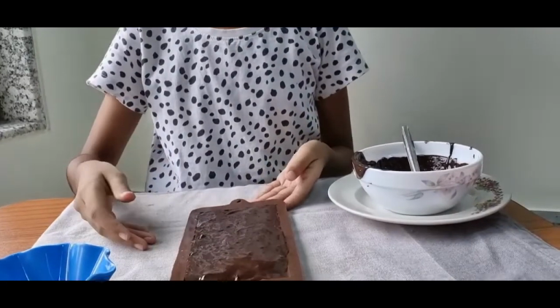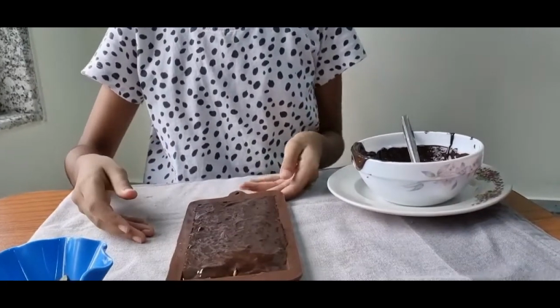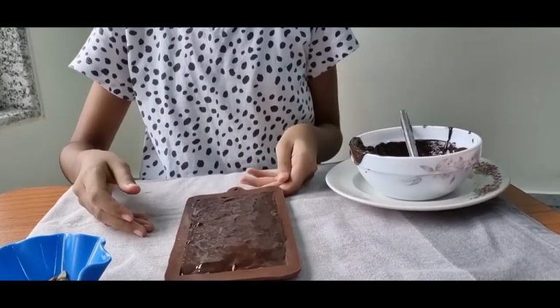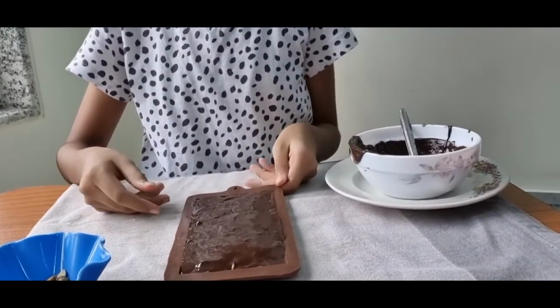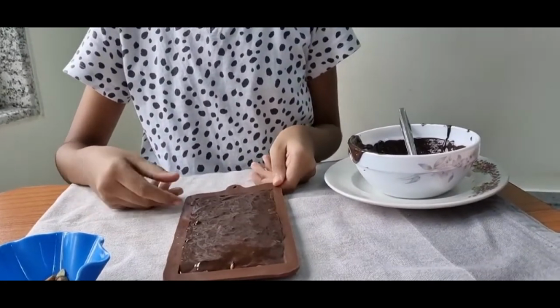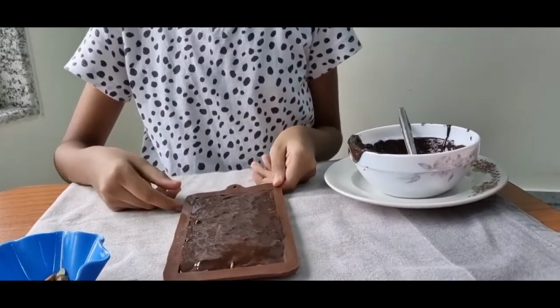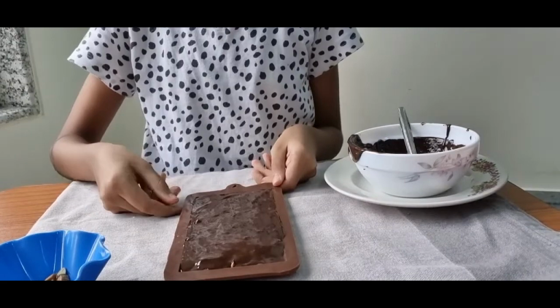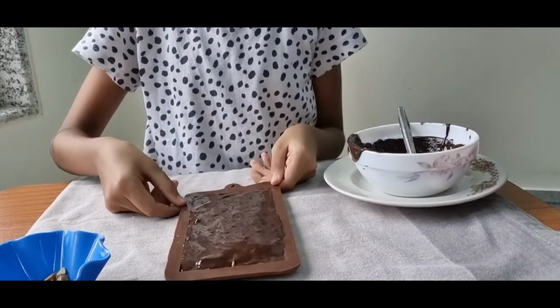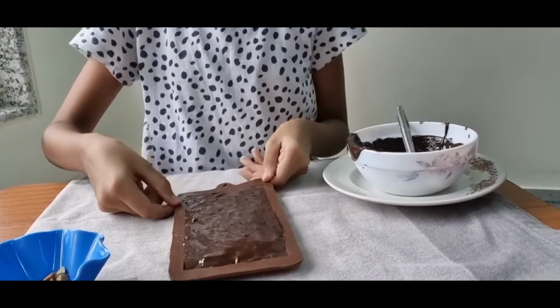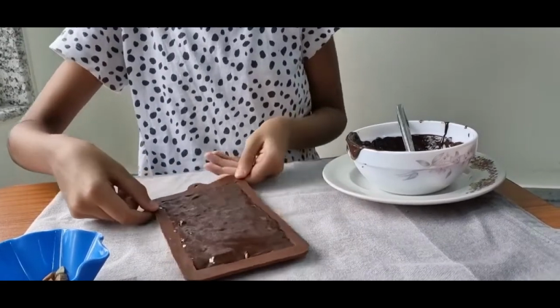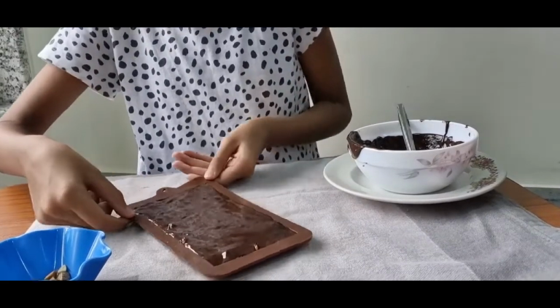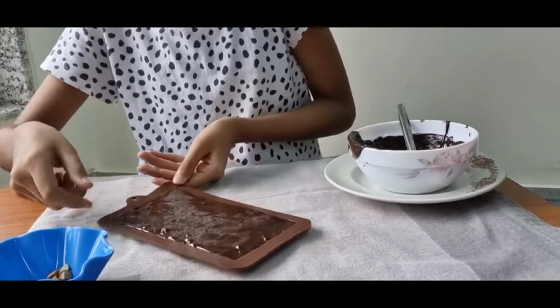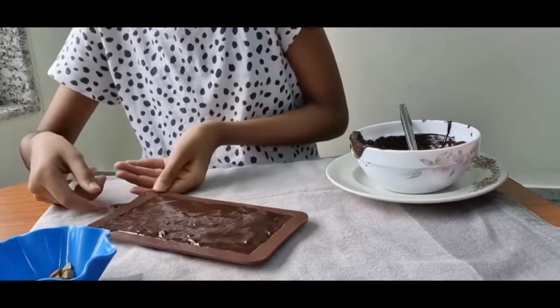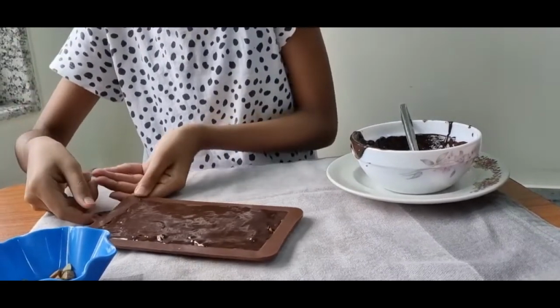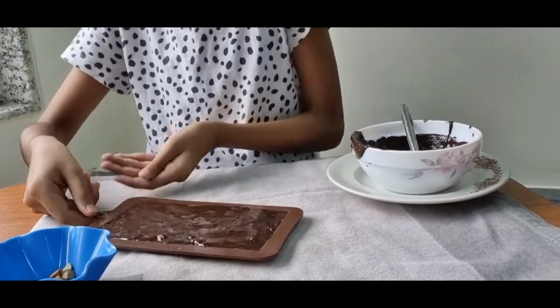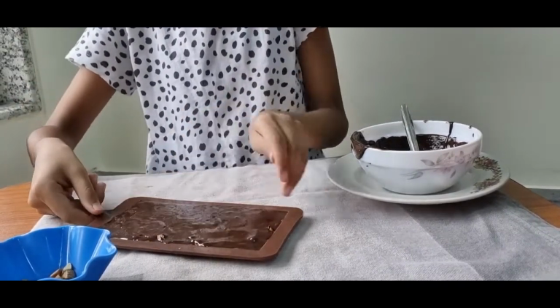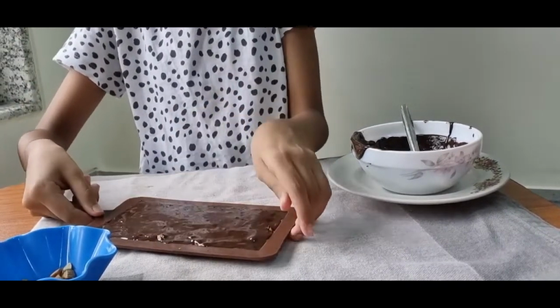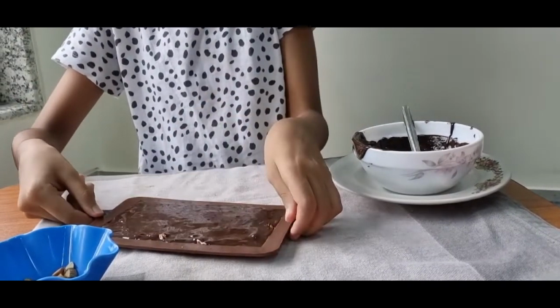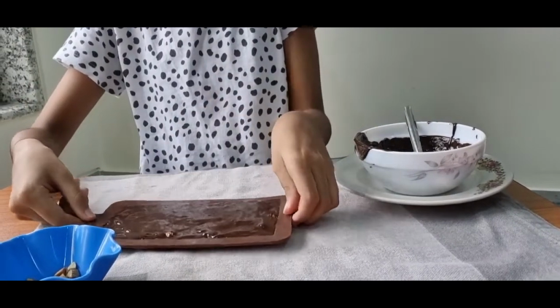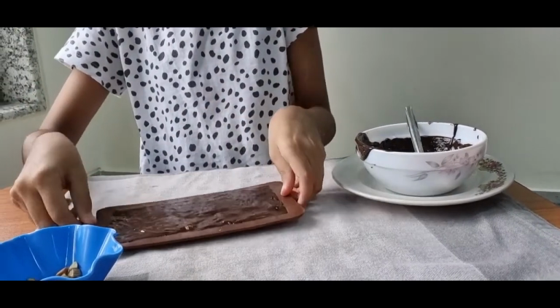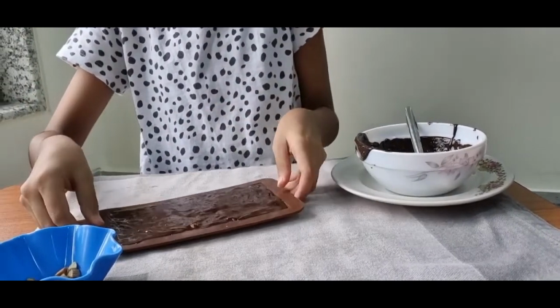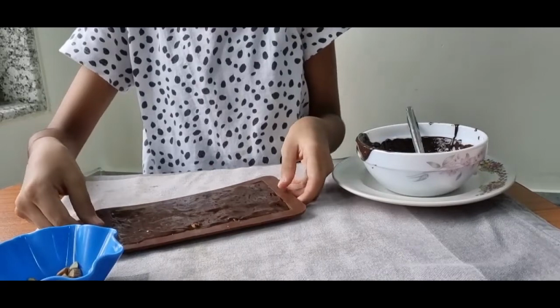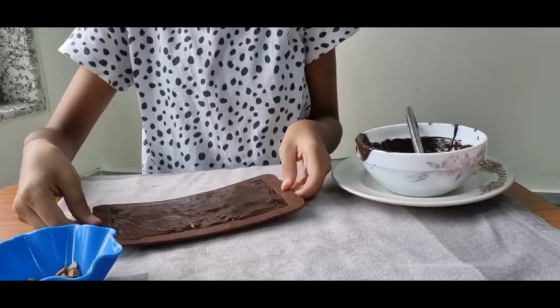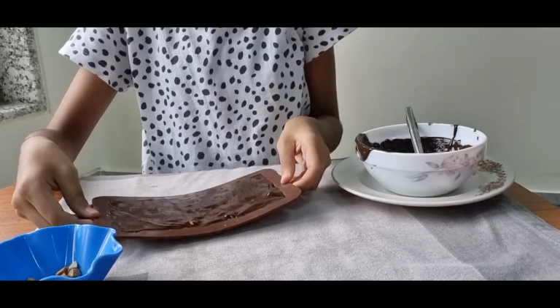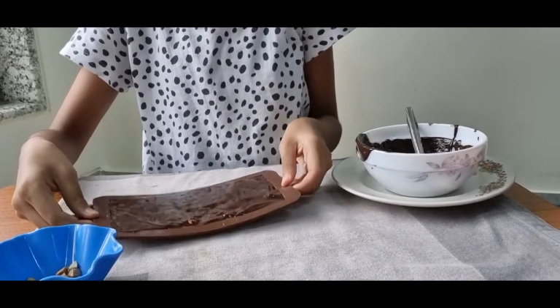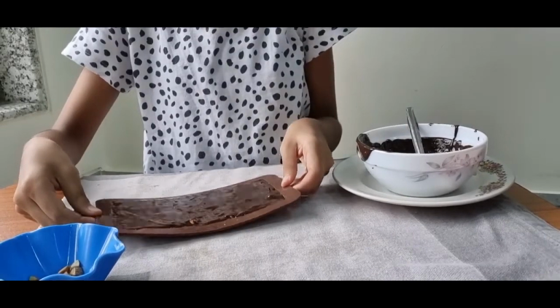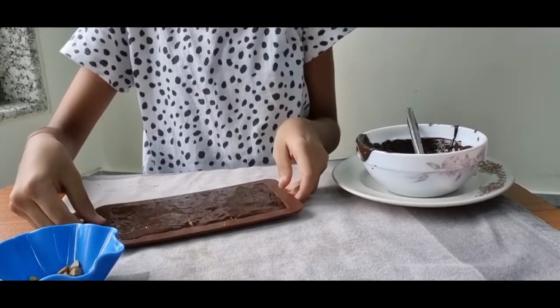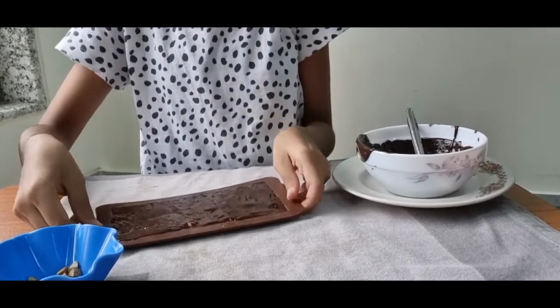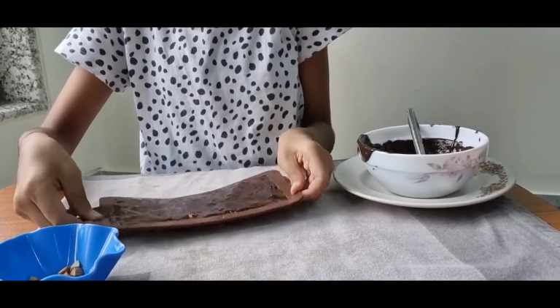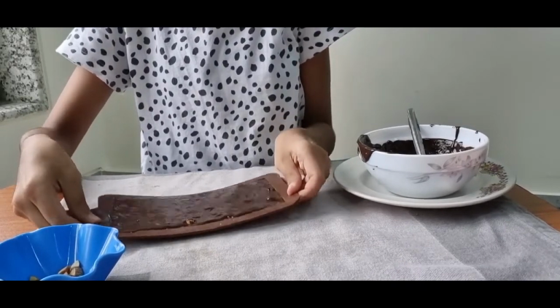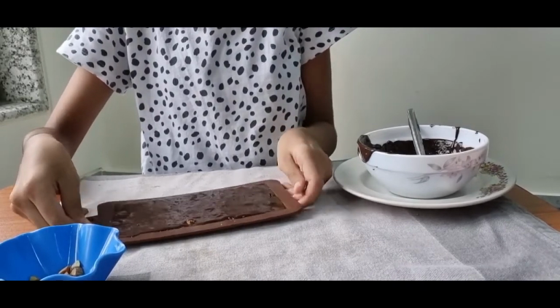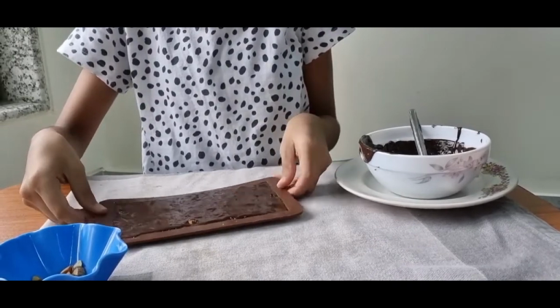Now I'm done putting my chocolate in it. Our third step will be to settle it. We're just going to settle it like this.